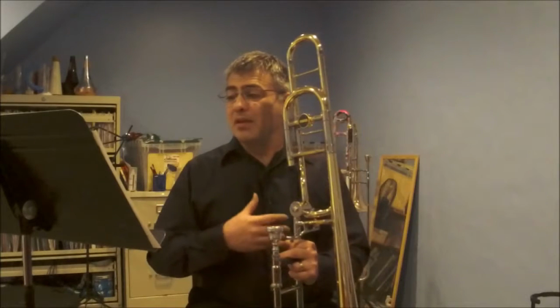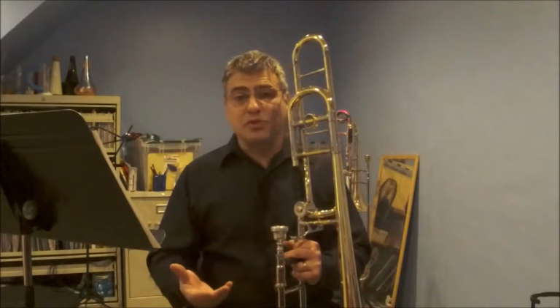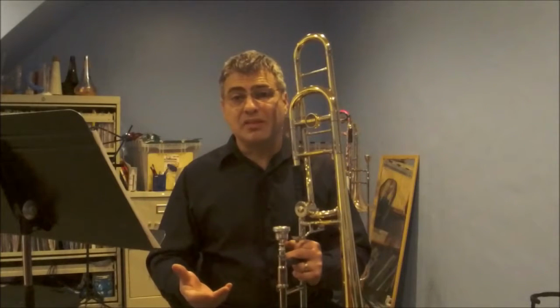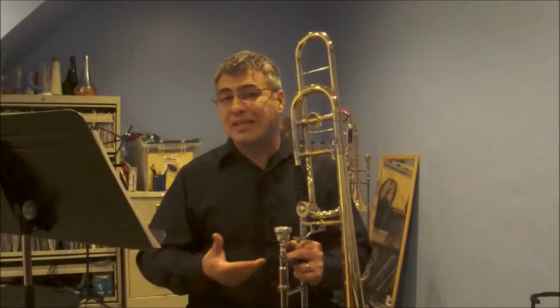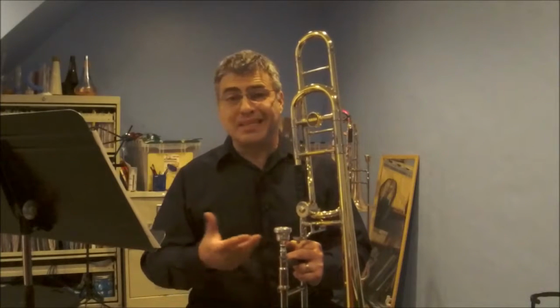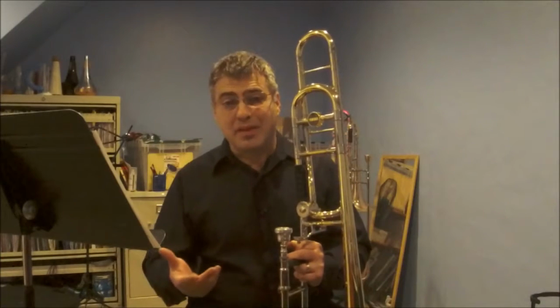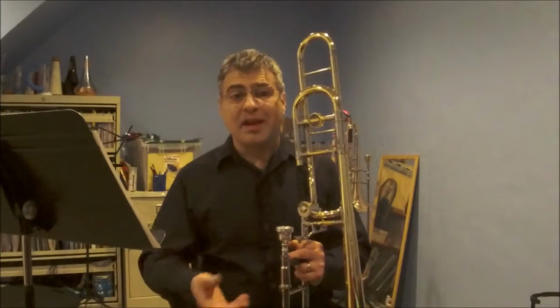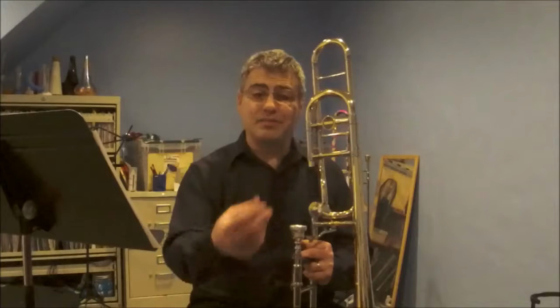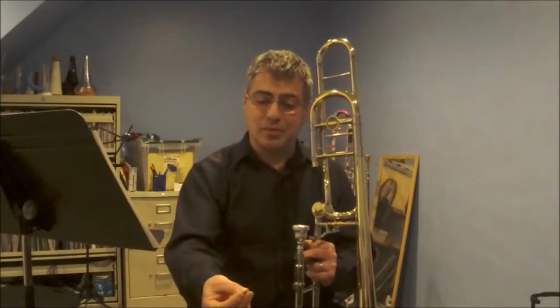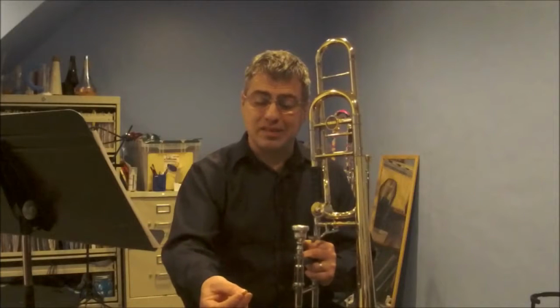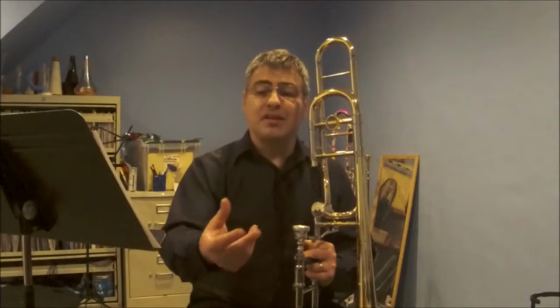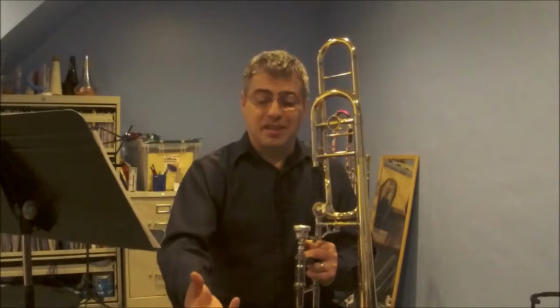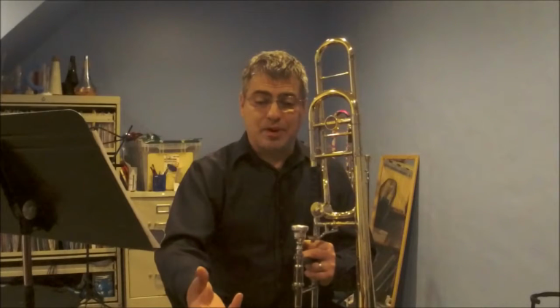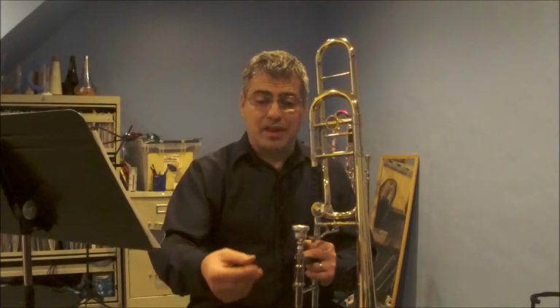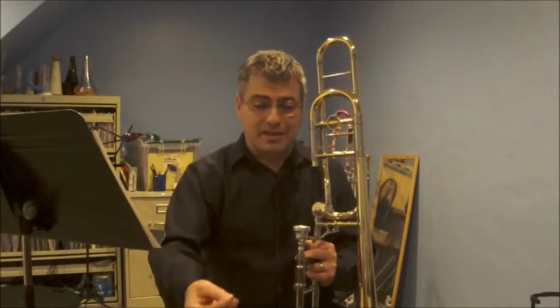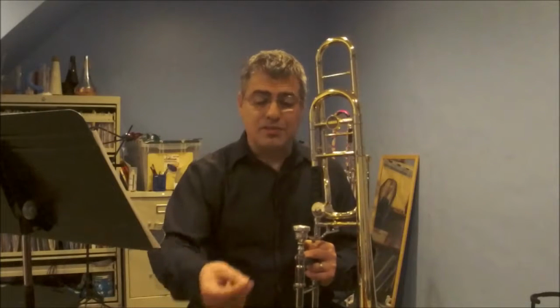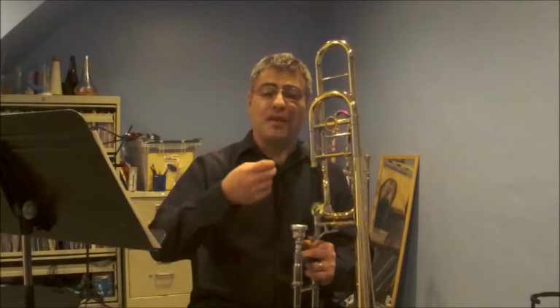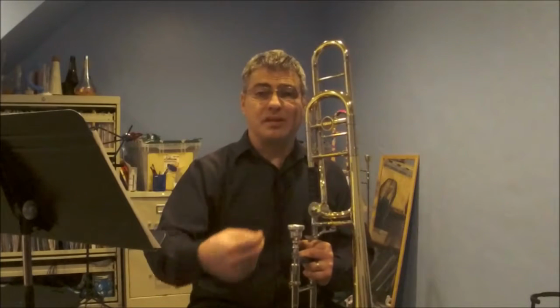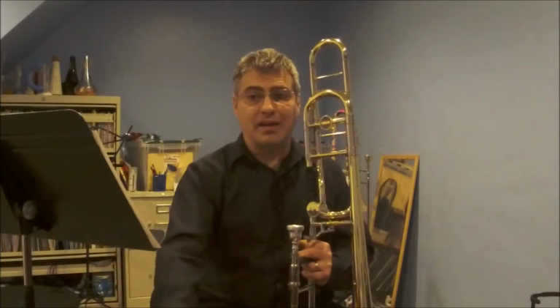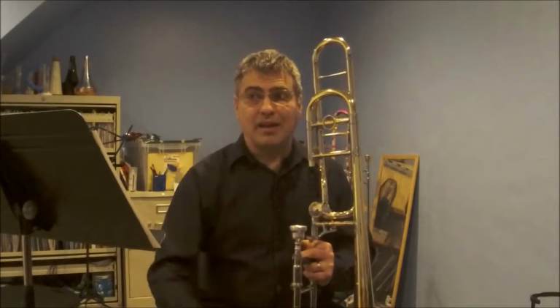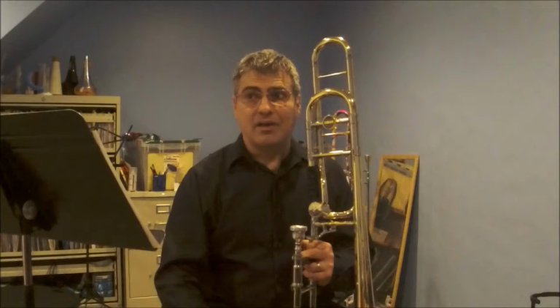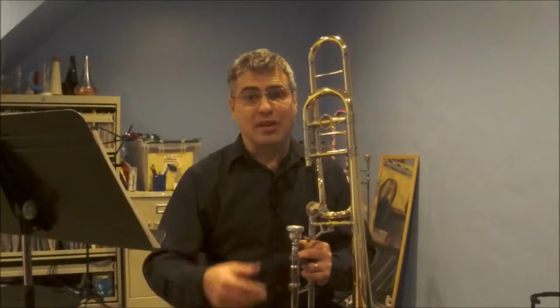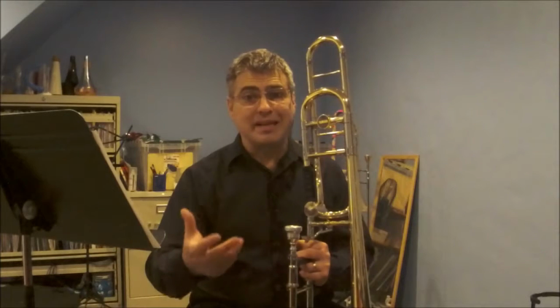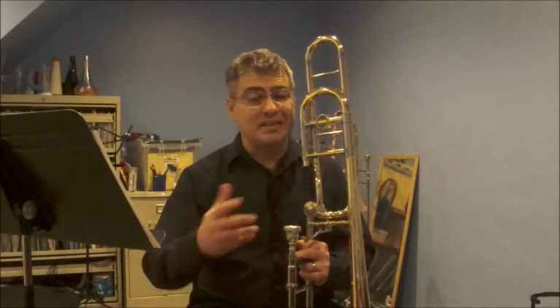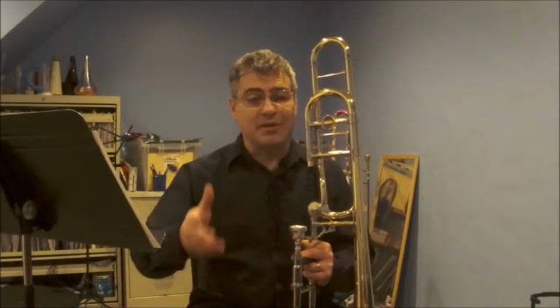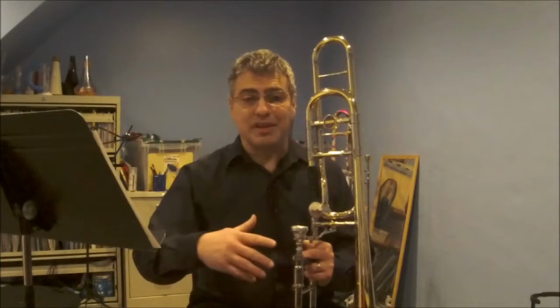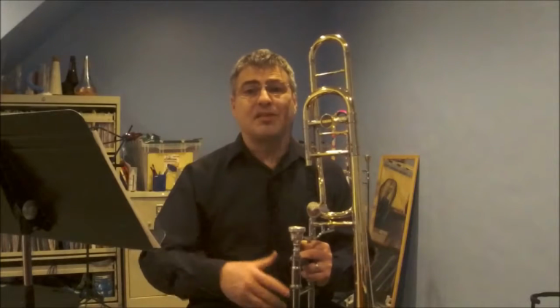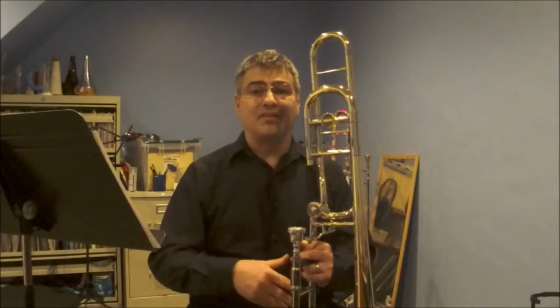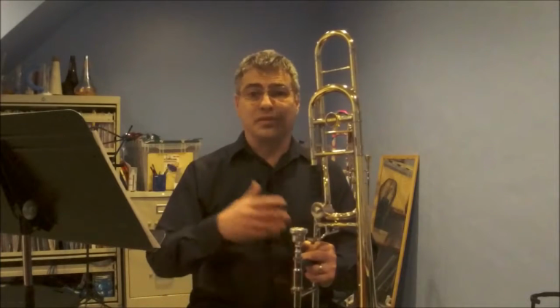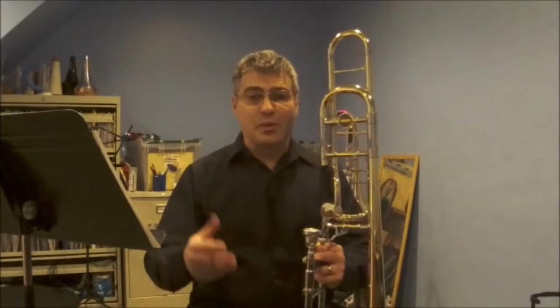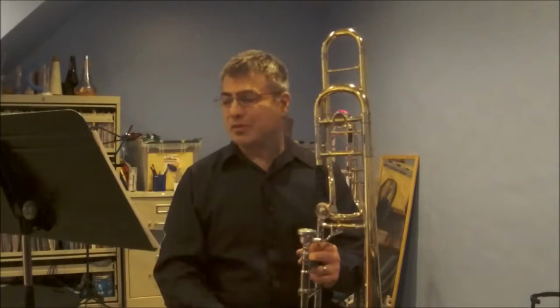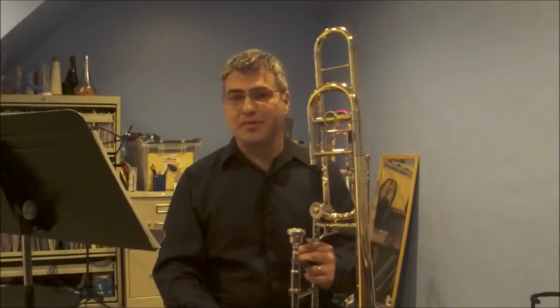Number two: when I need a breath, I leave my slide where it is, take my breath, and continue from that point on, so that I'm getting the entire exercise as I'm a thorough sort of person.